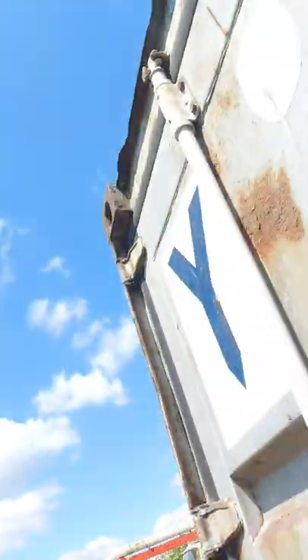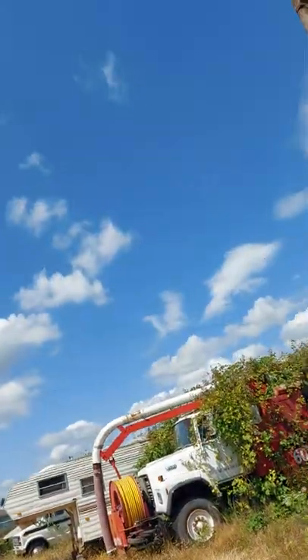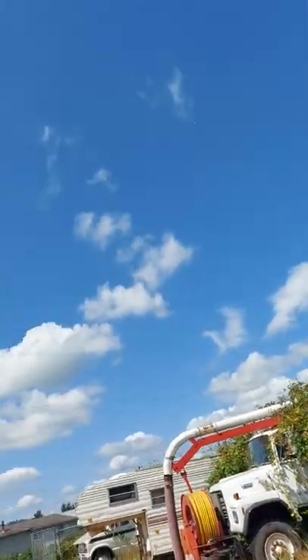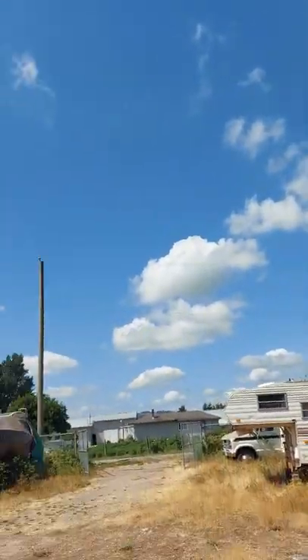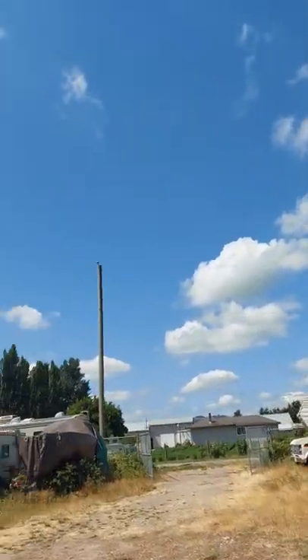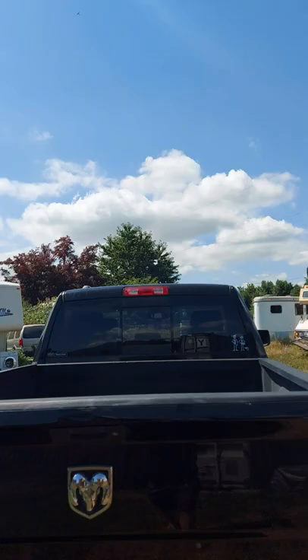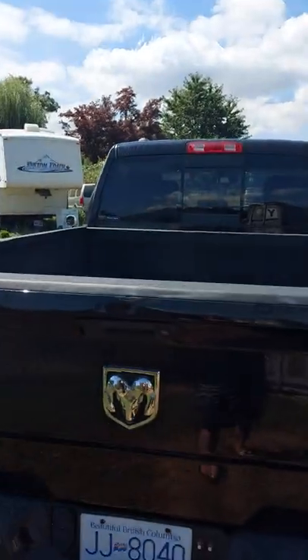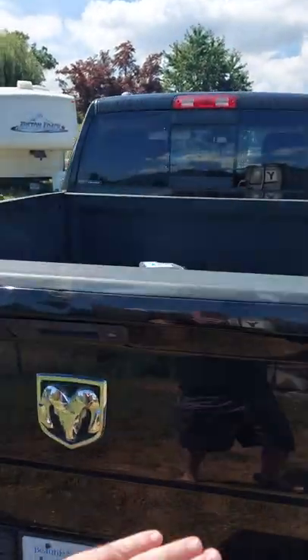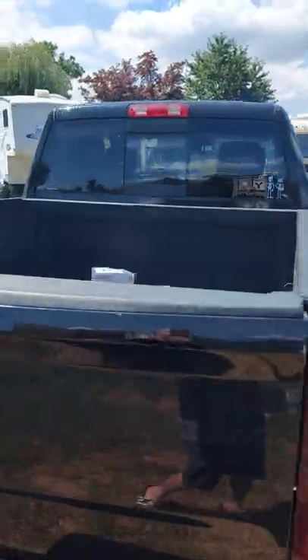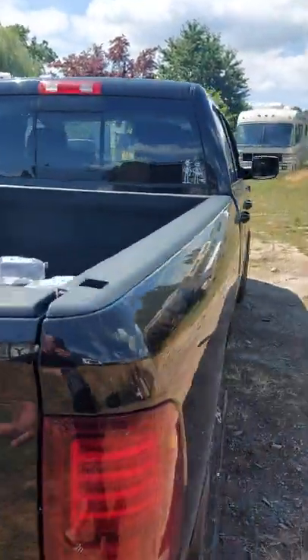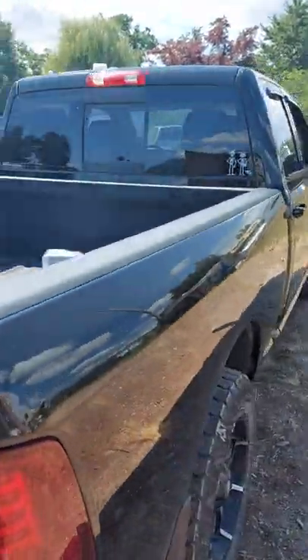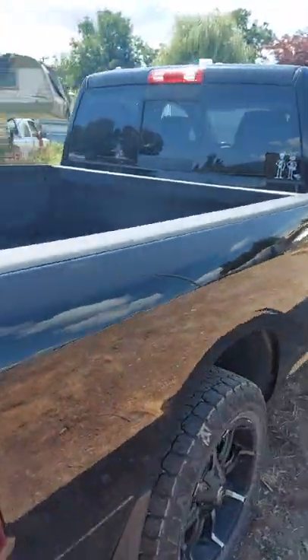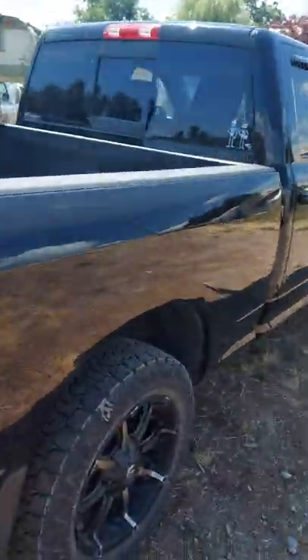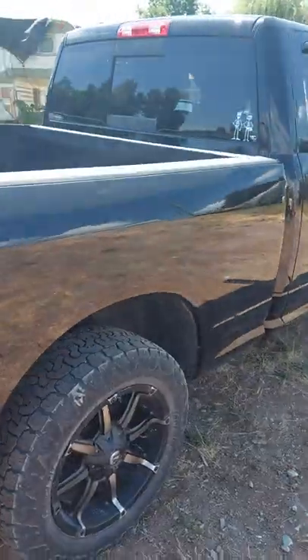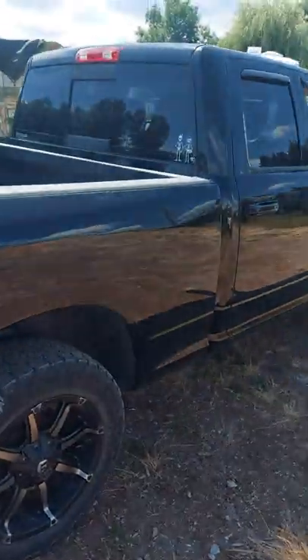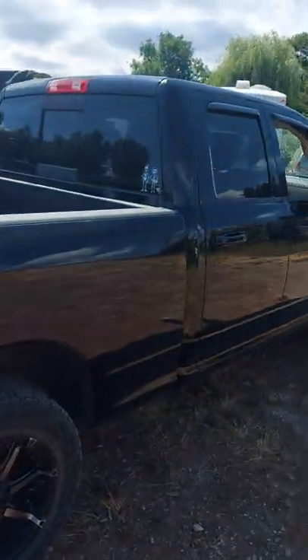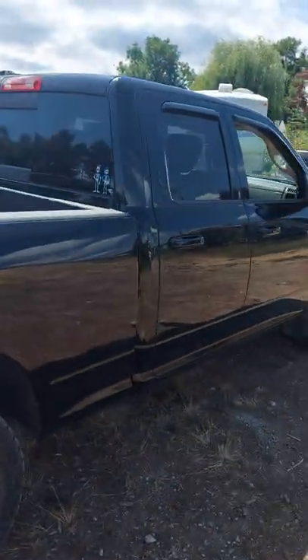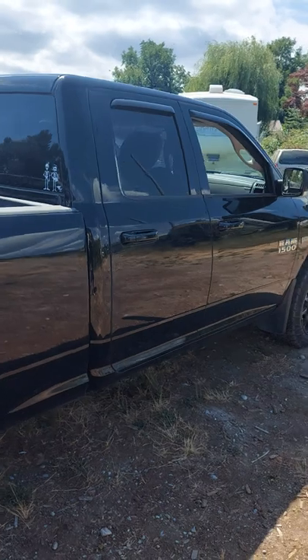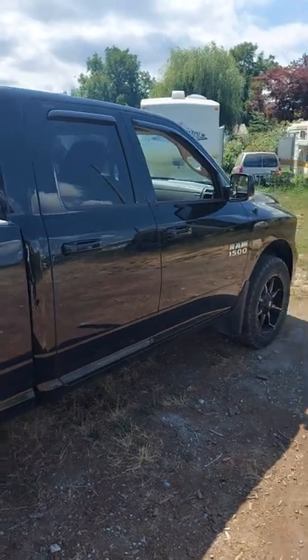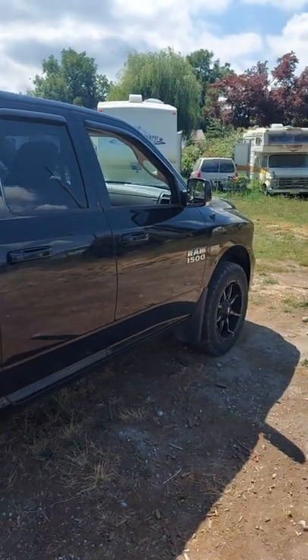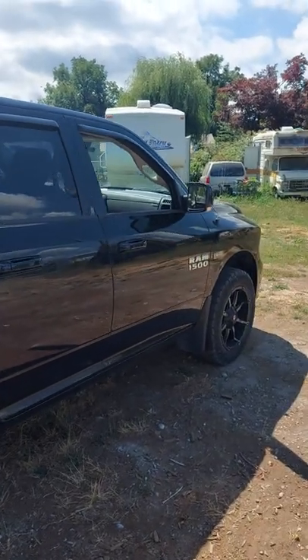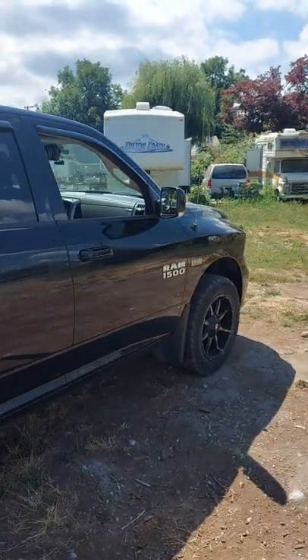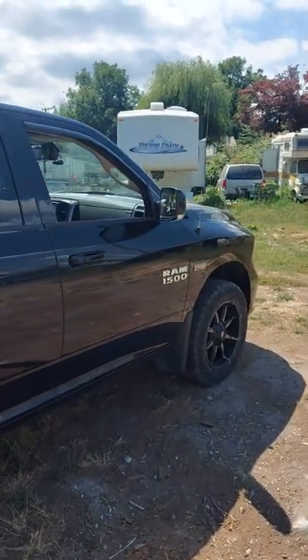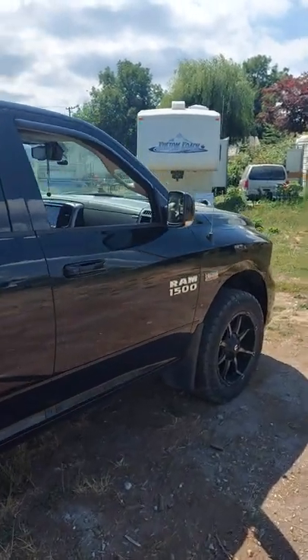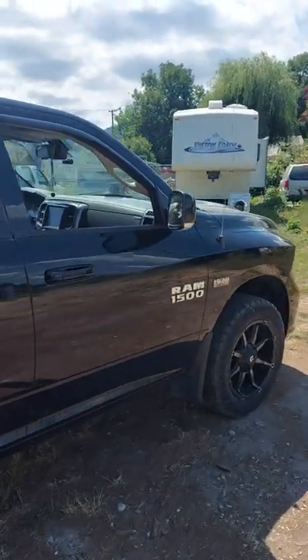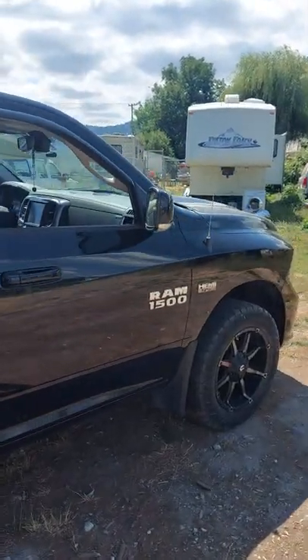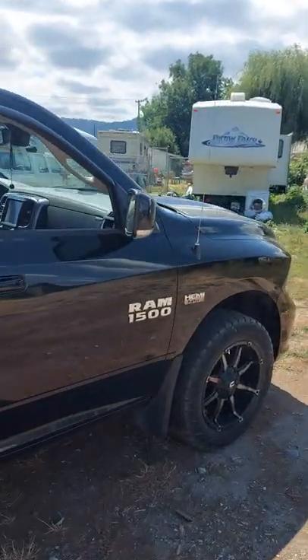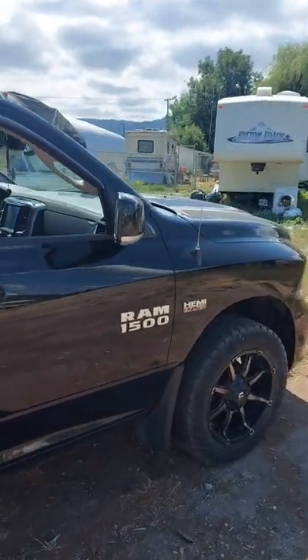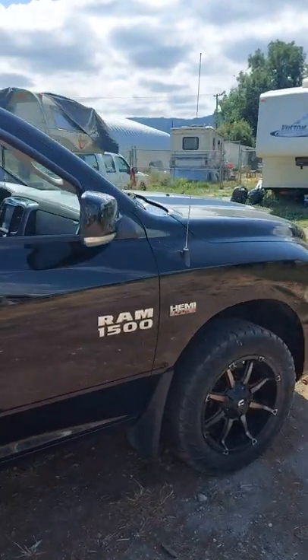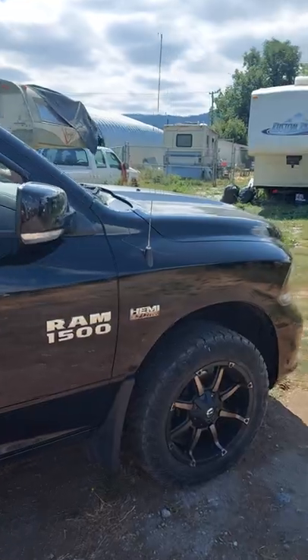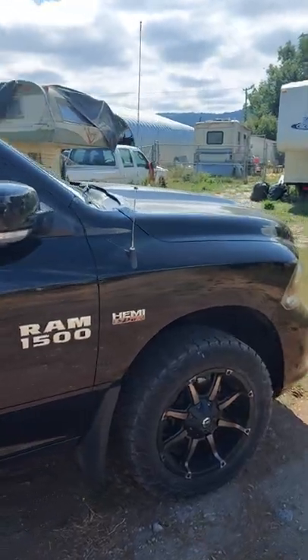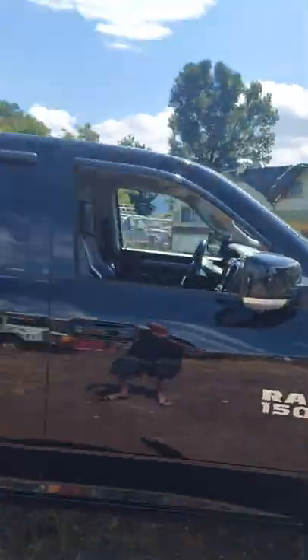There's the Dodge Ram 1500, fully done with airbag suspension and racial travel. It's chipped with Super Chips — this thing fucking hauls. It's meant for towing.